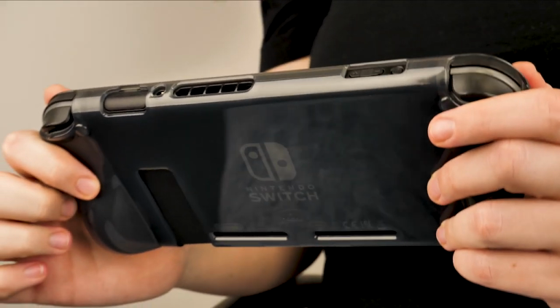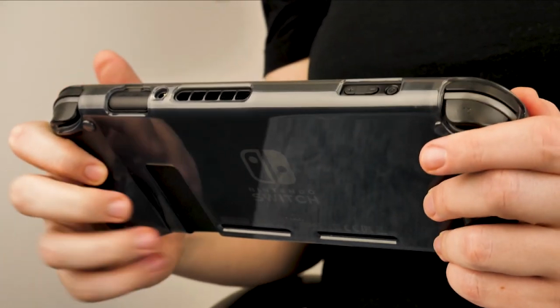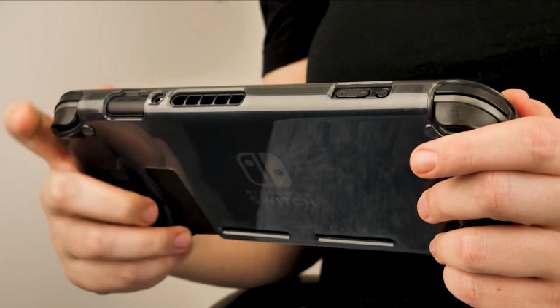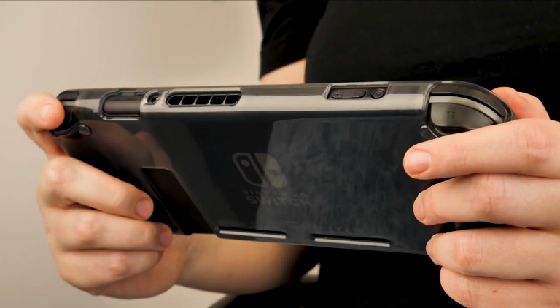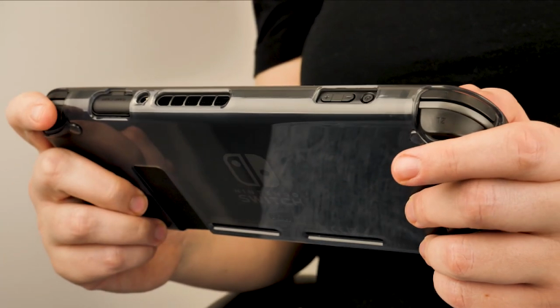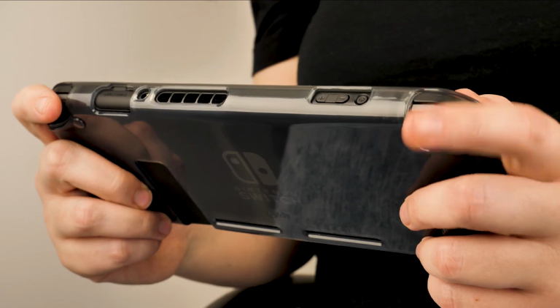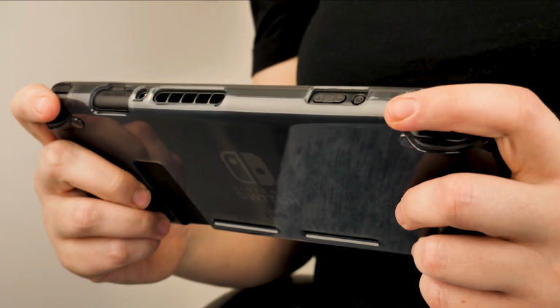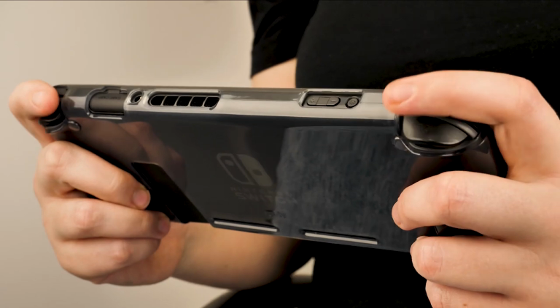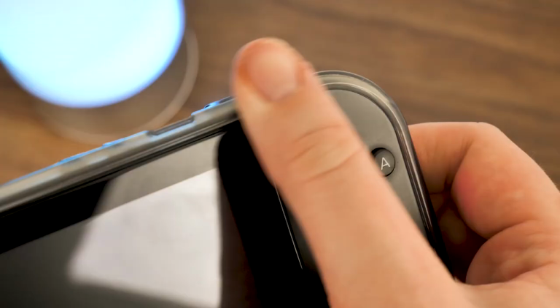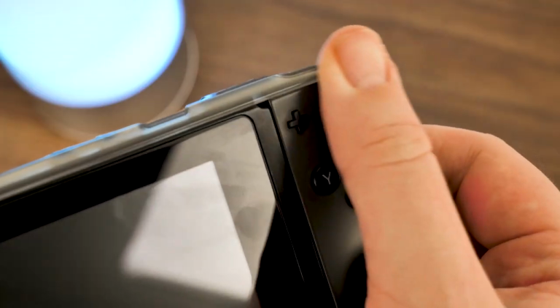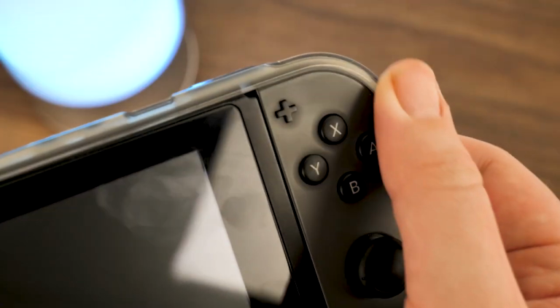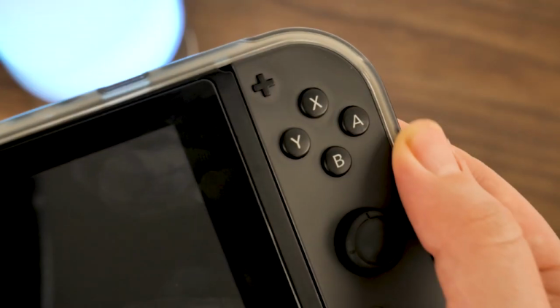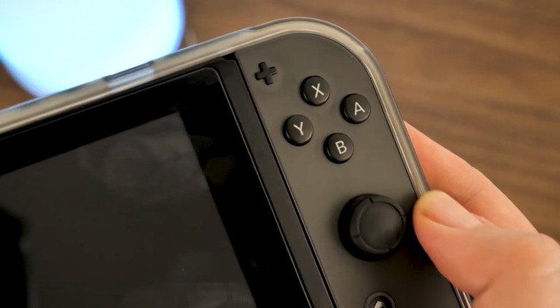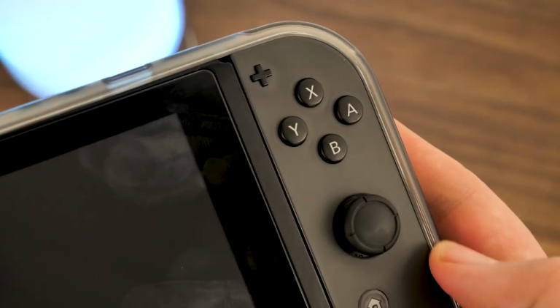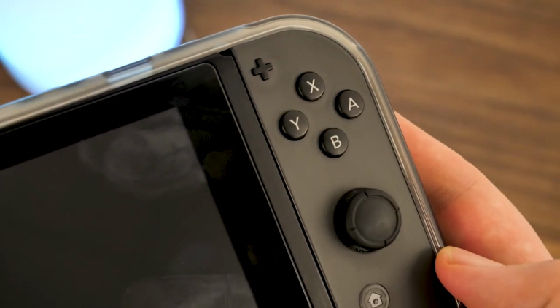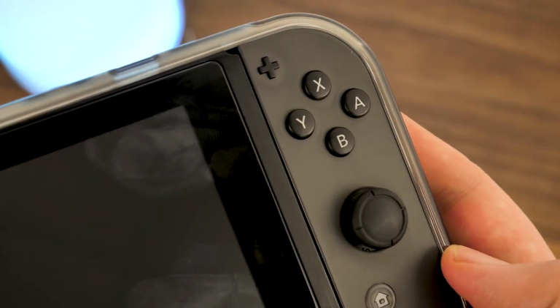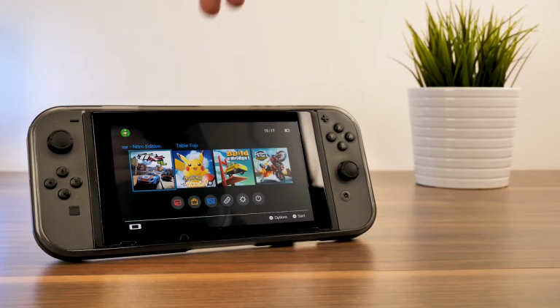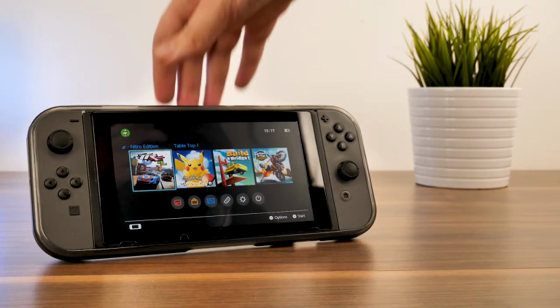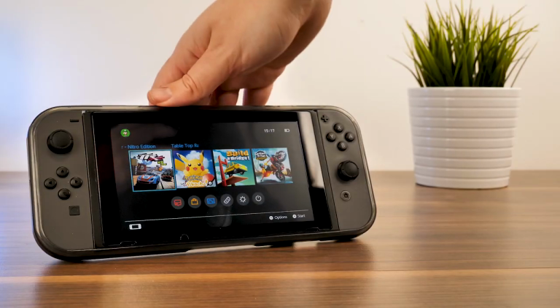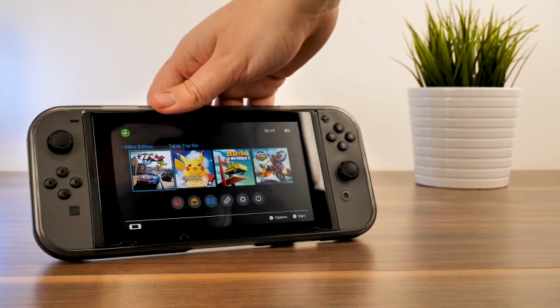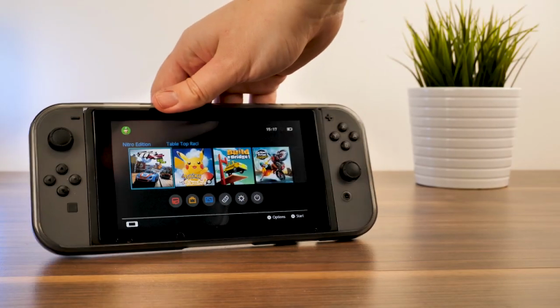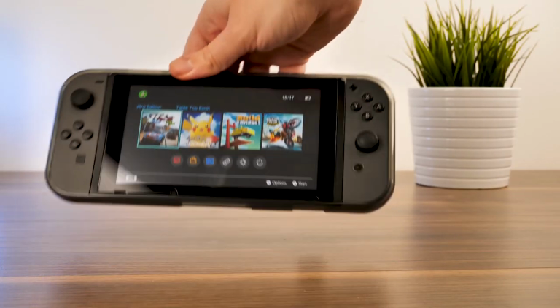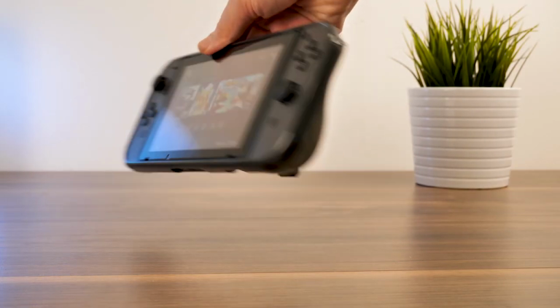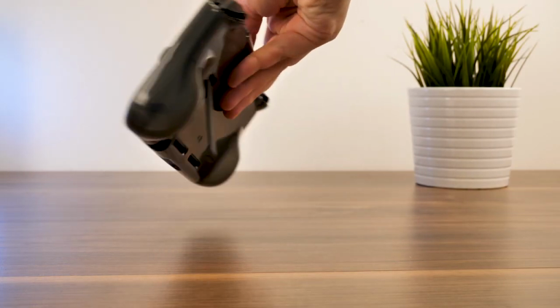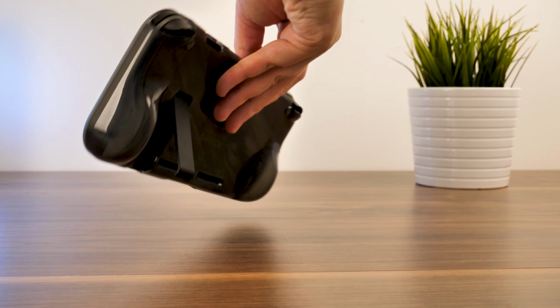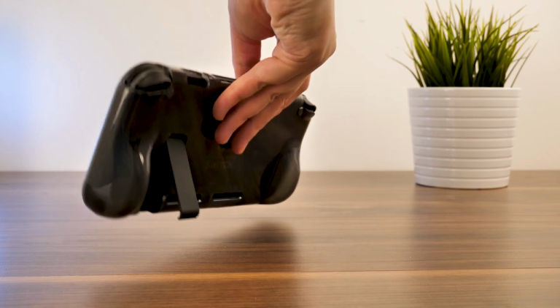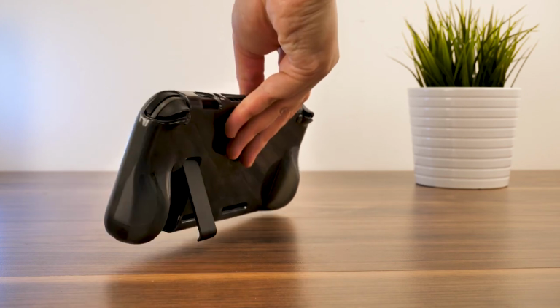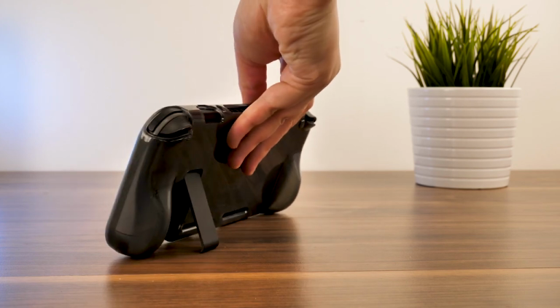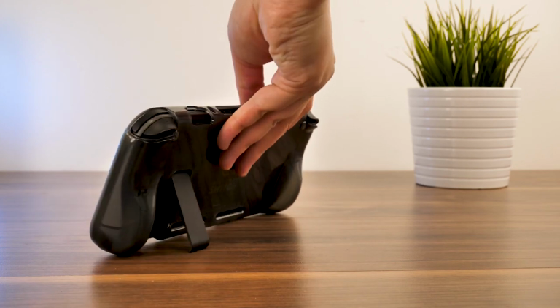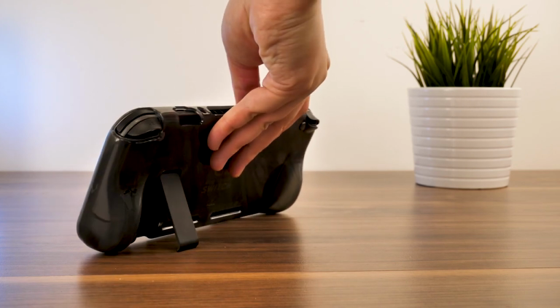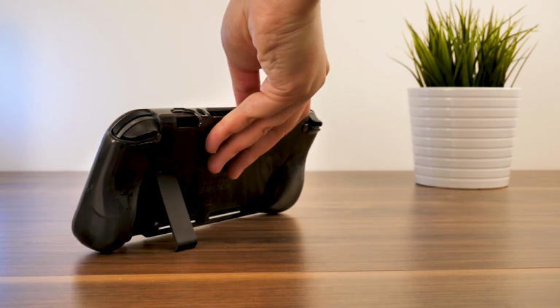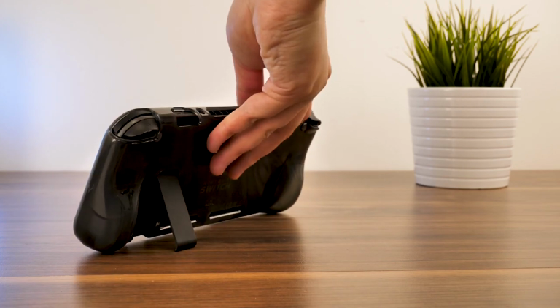Overall, we love this skin for the Switch, as it keeps the console pristine and safe while in a bag, and it looks almost invisible, giving you that sleek, minimal protection.